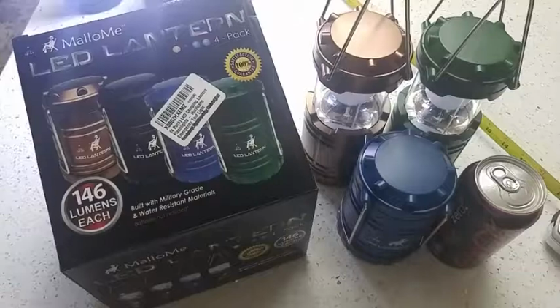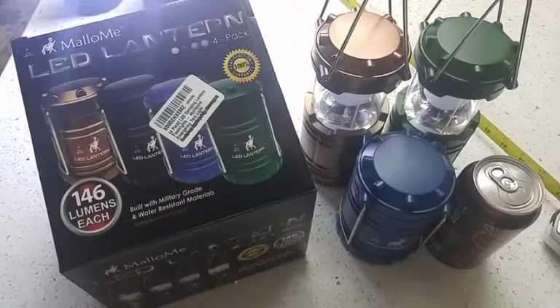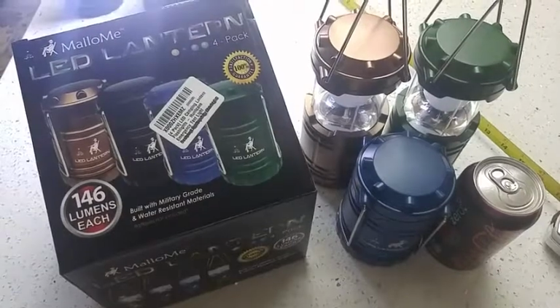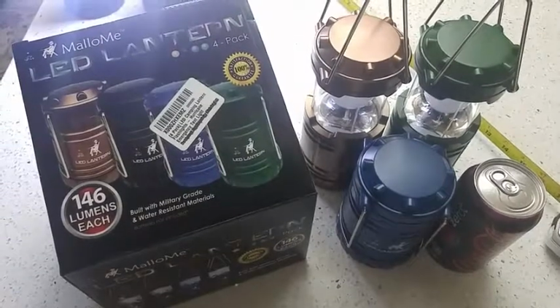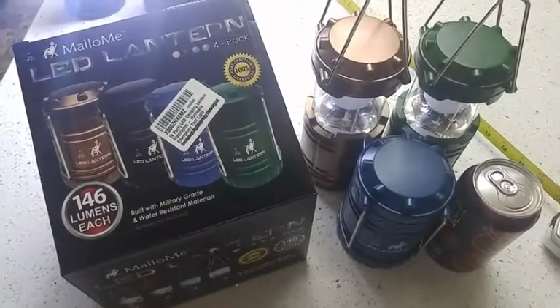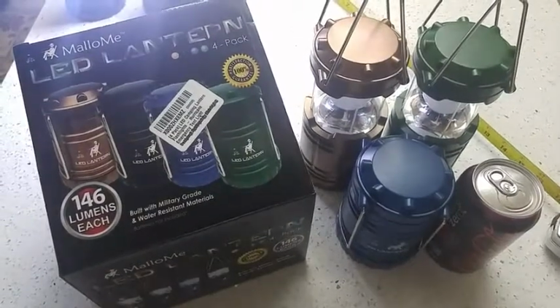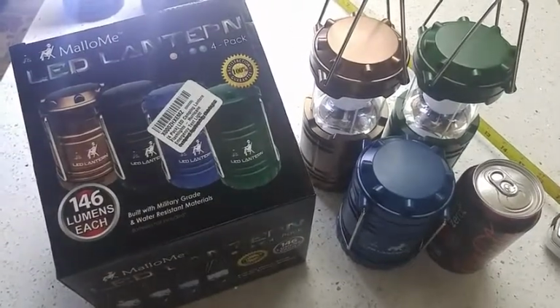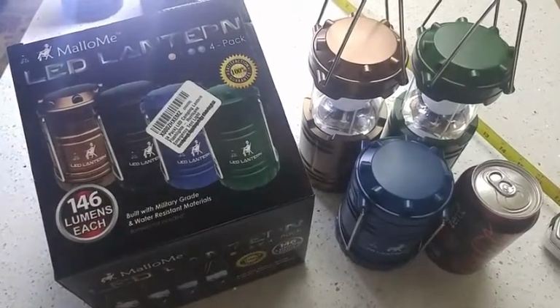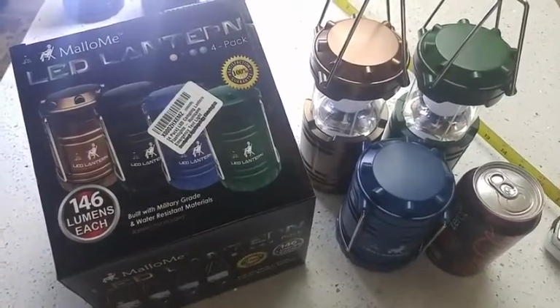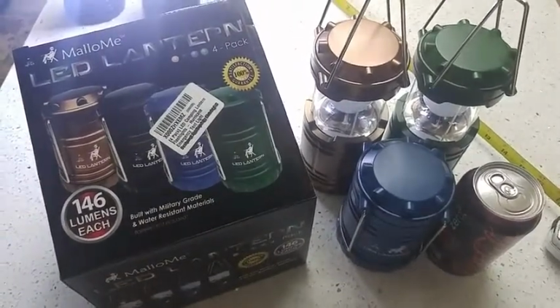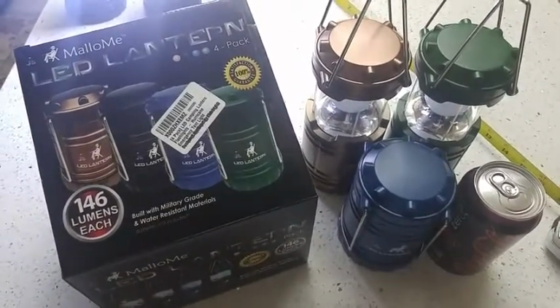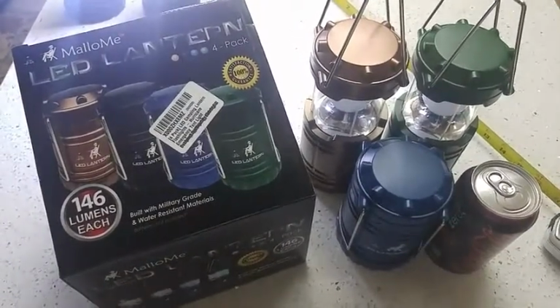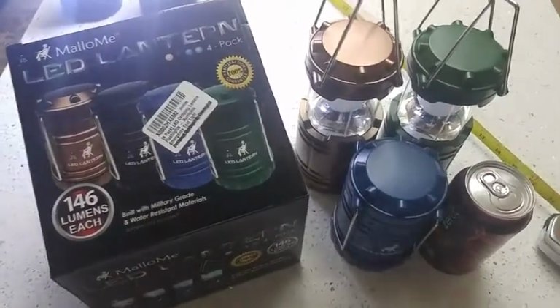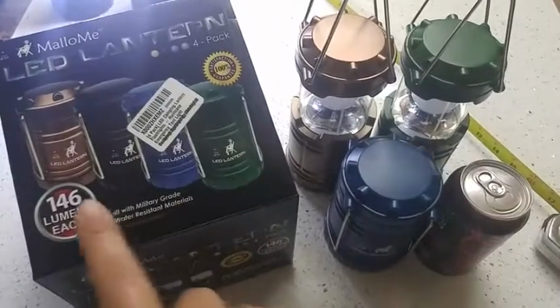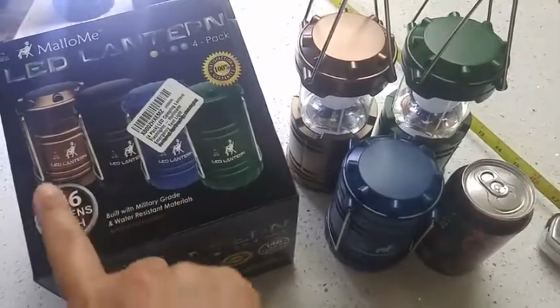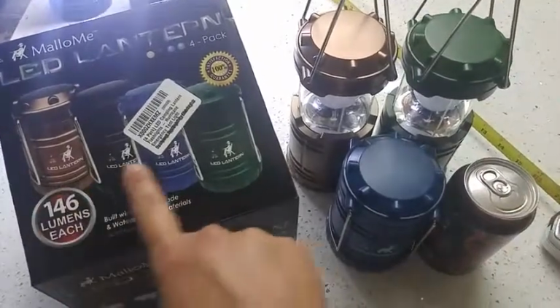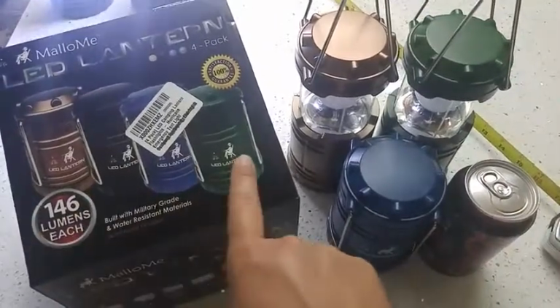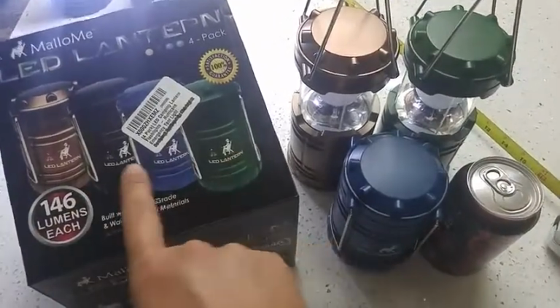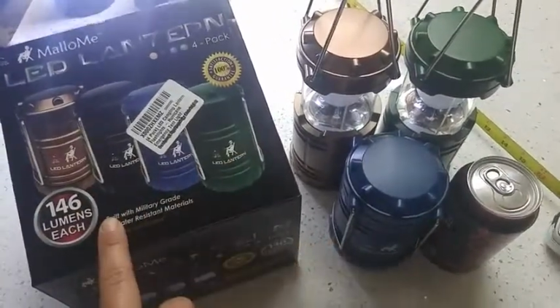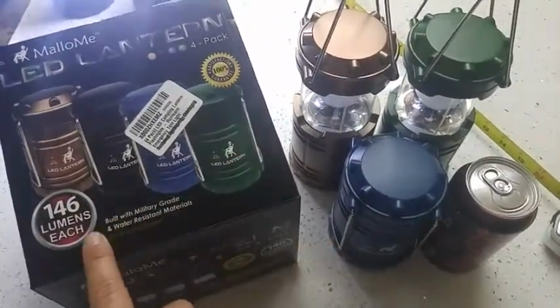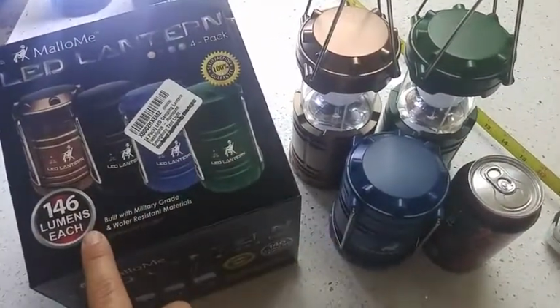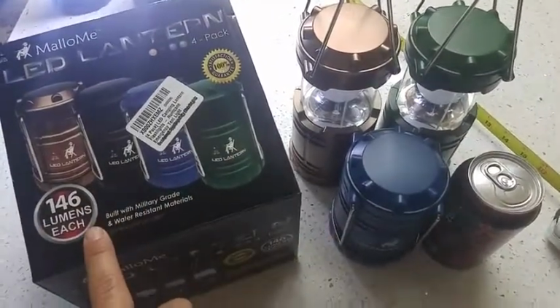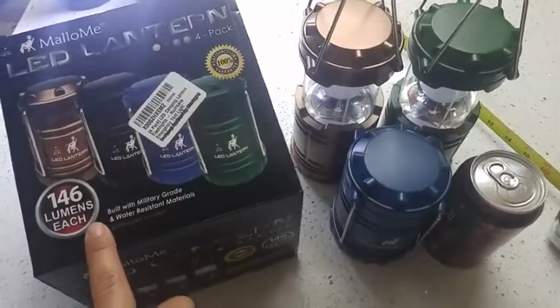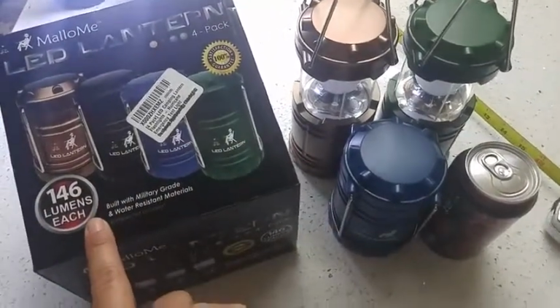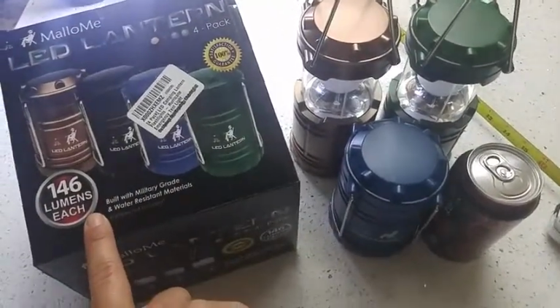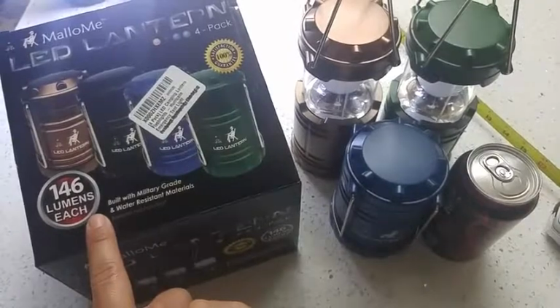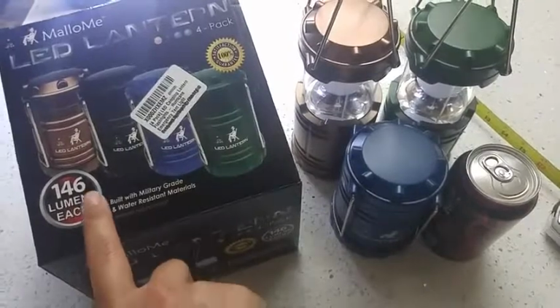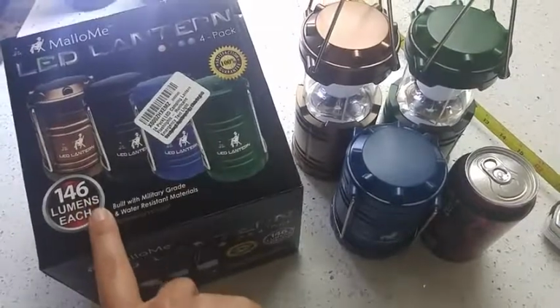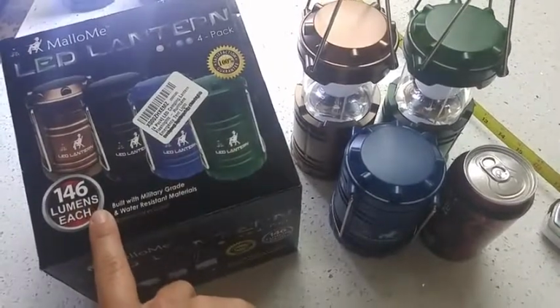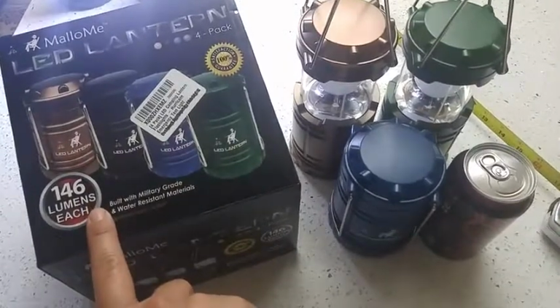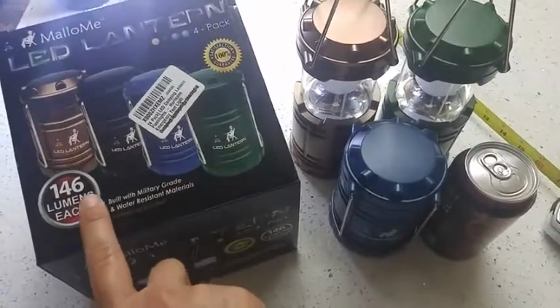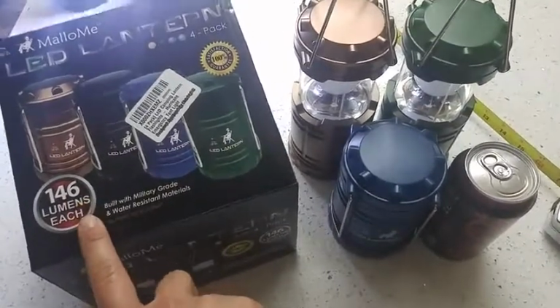A view of the Mellow Me LED Lantern 4-Pack. It came with four lanterns, one of each of these colors, and it says that it's 146 lumens each. I don't know how to measure lumens, but they are bright.